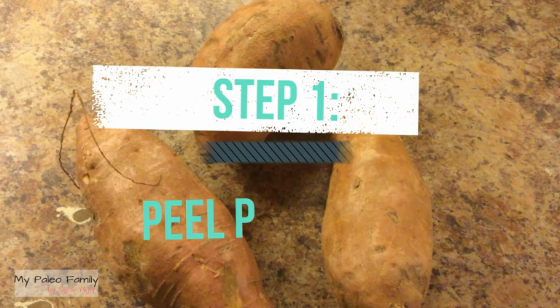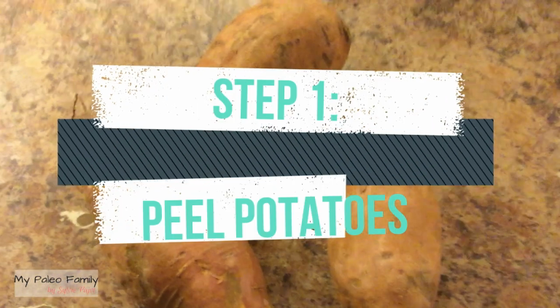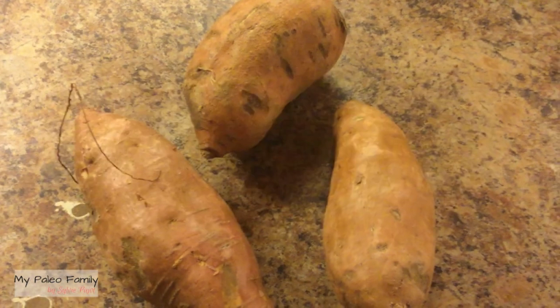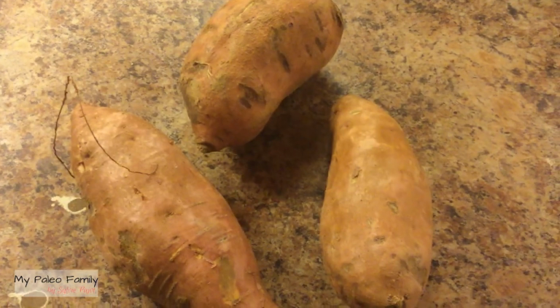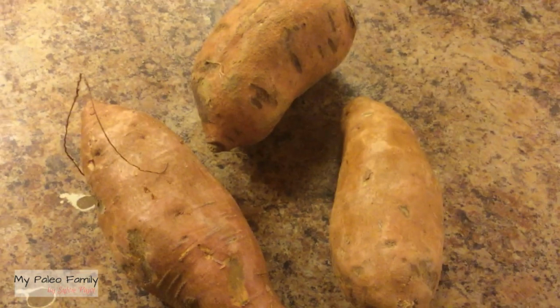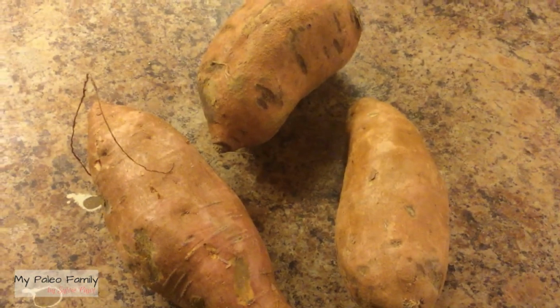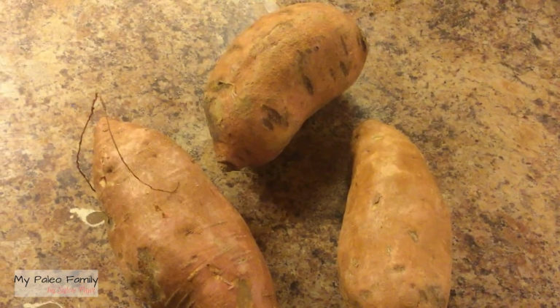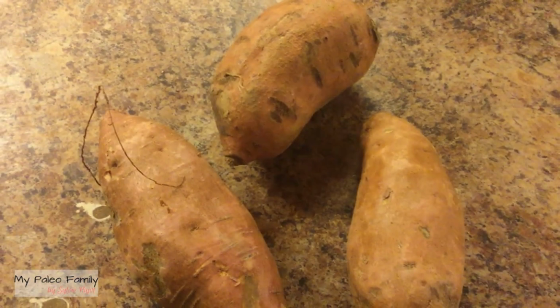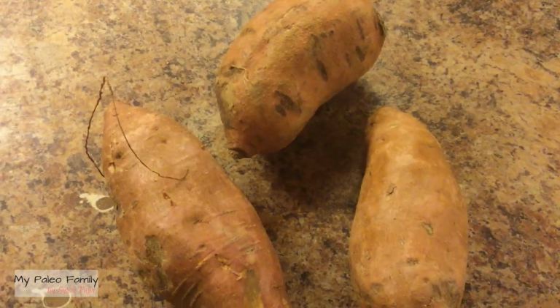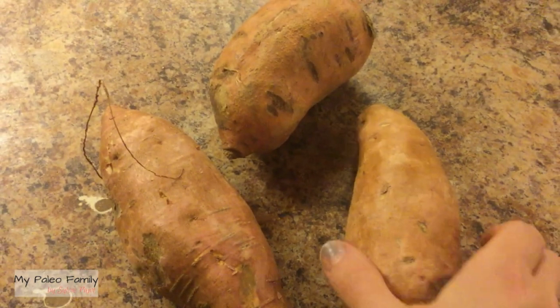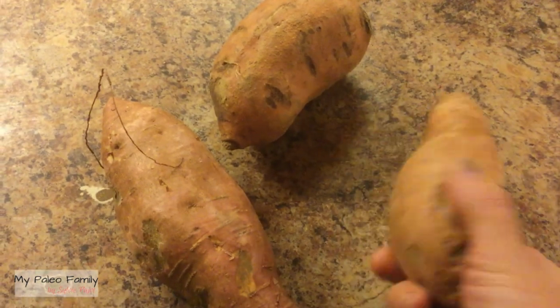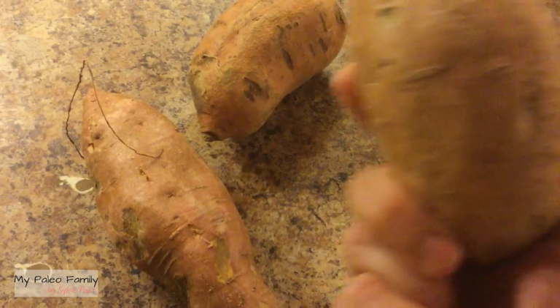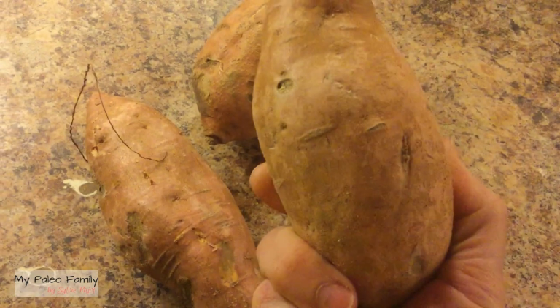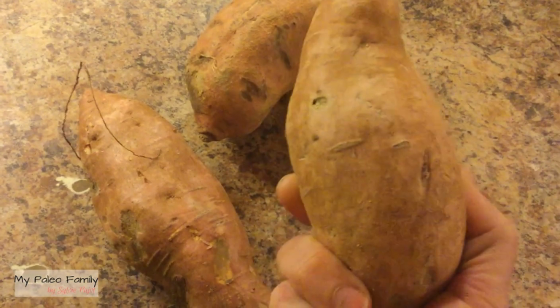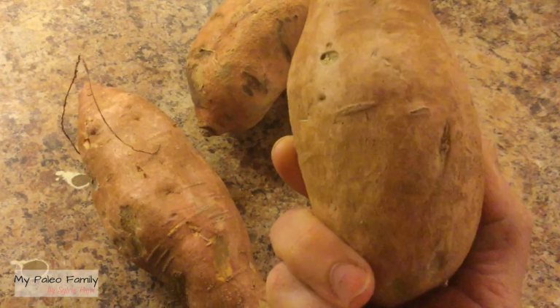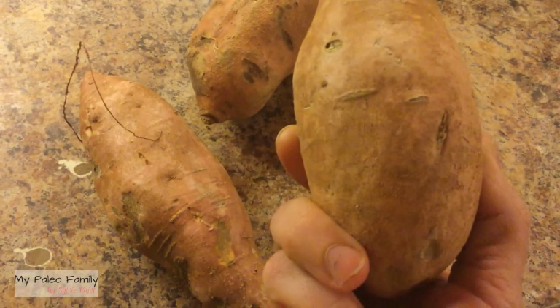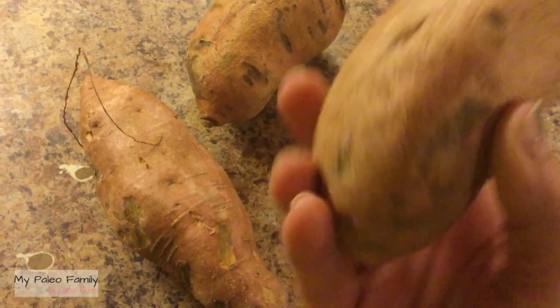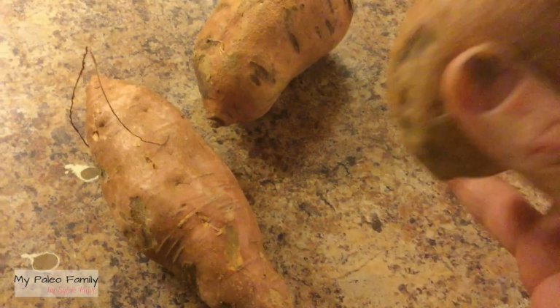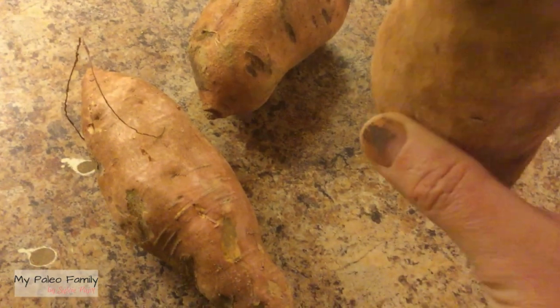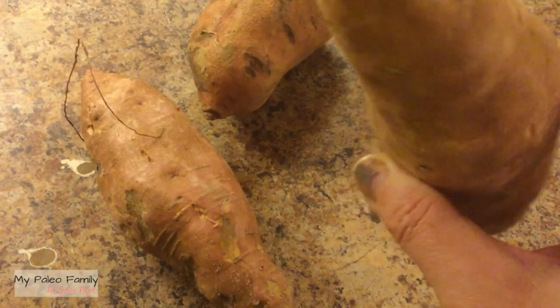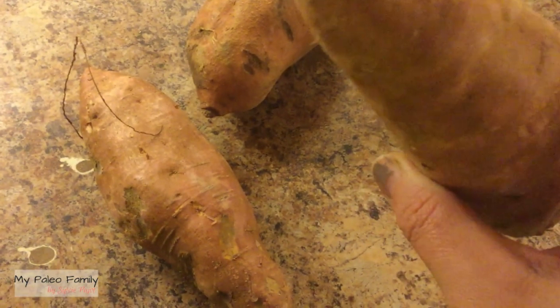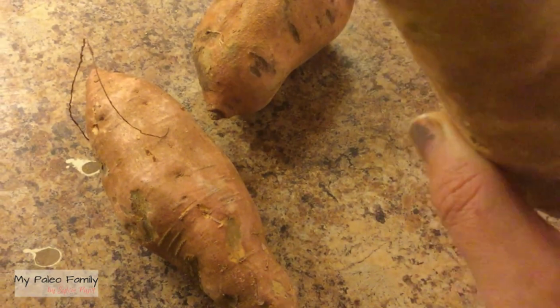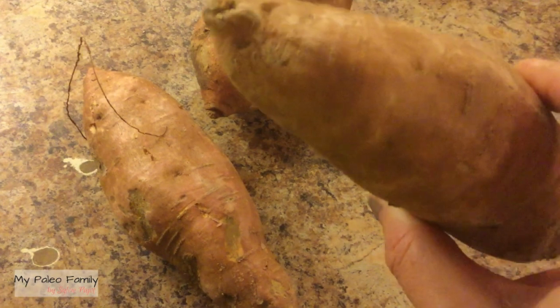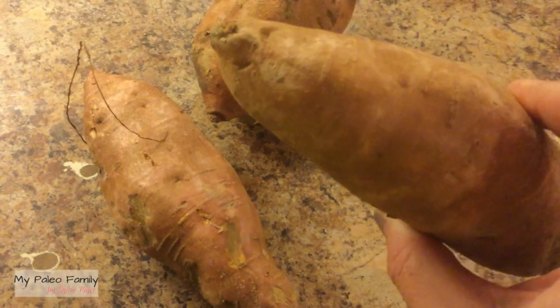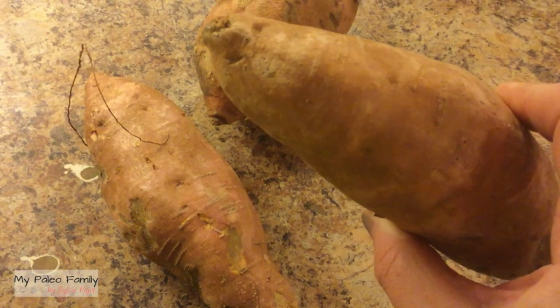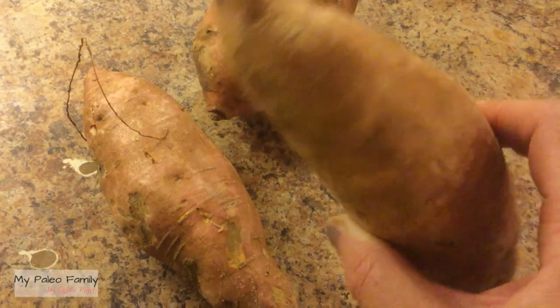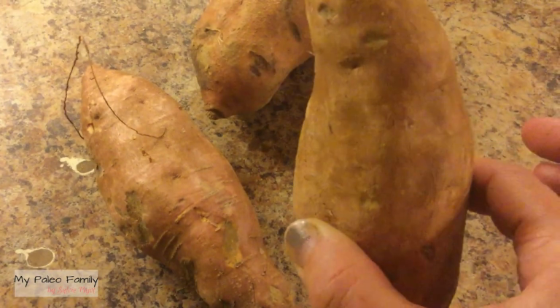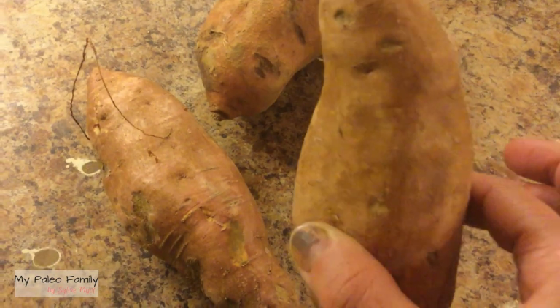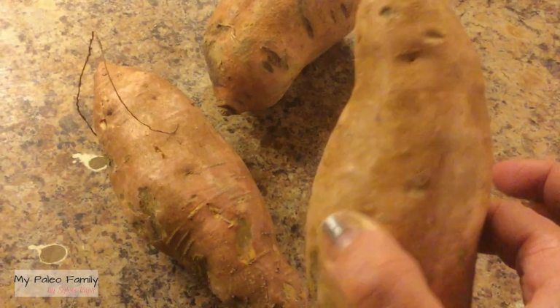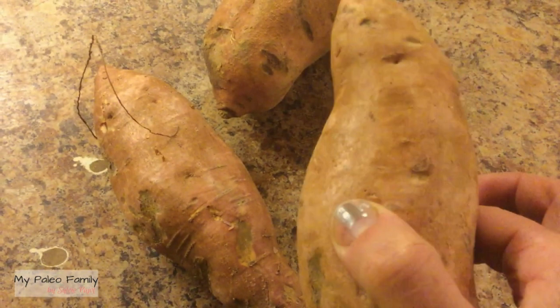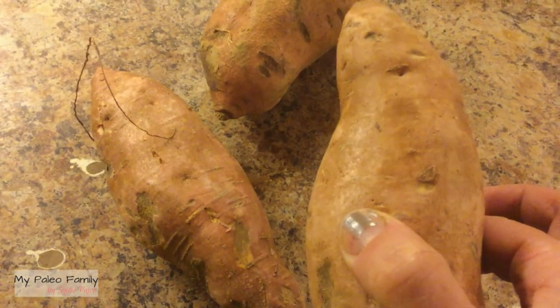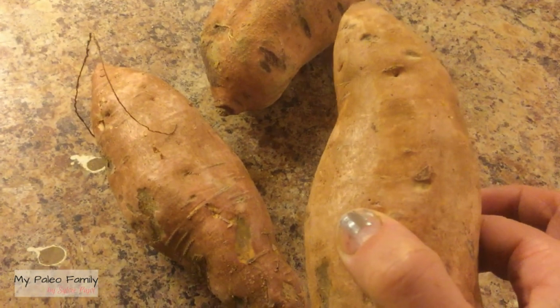To make sweet potato flour, you need sweet potatoes. Some people call these yam. You can also use the other kind of sweet potato that has the white flesh and the darker skin.